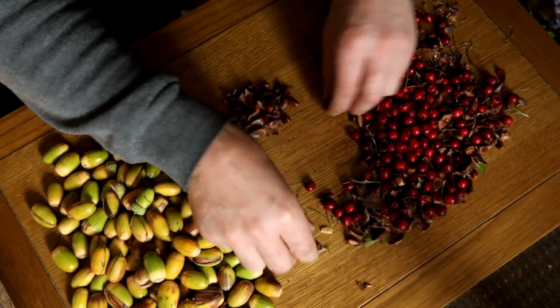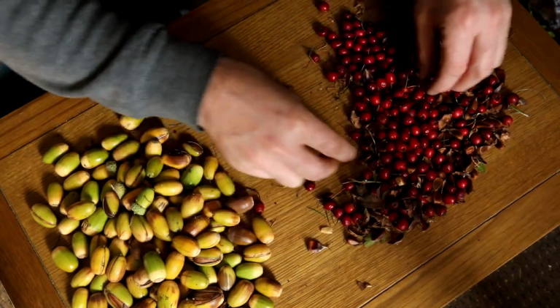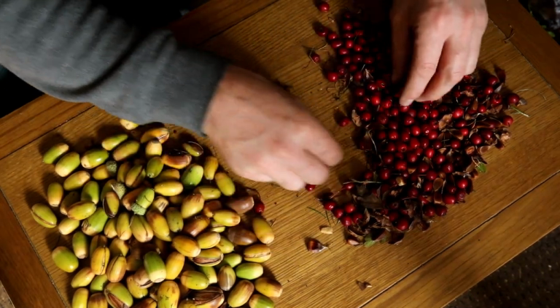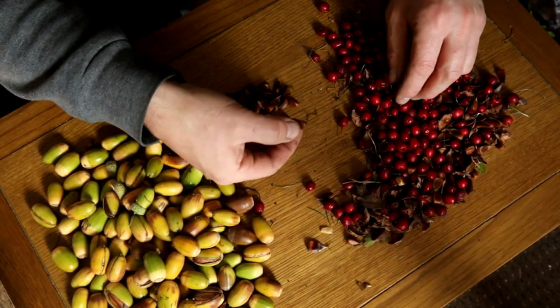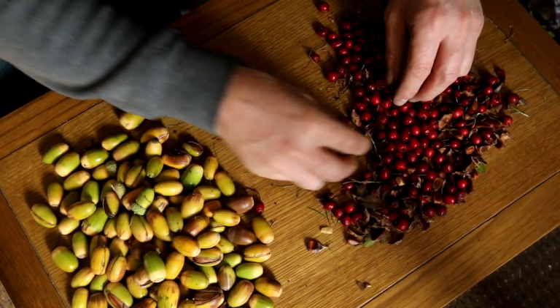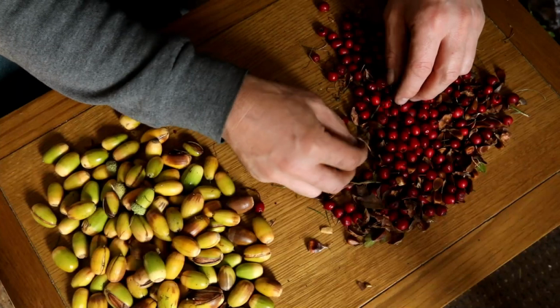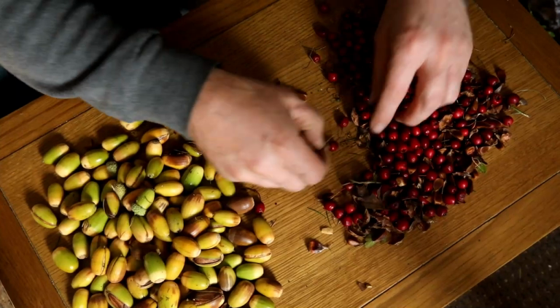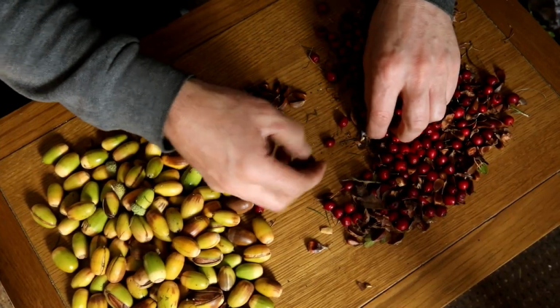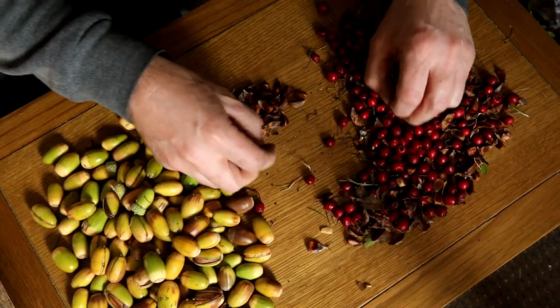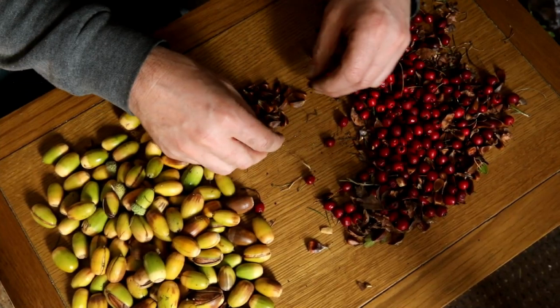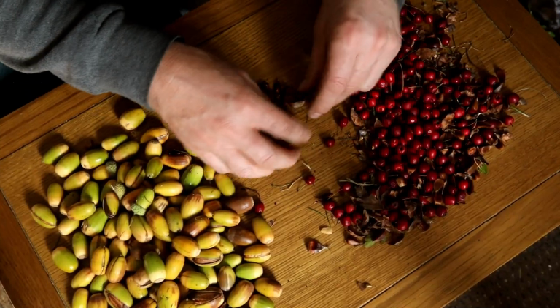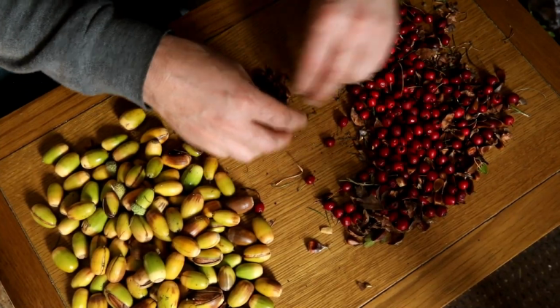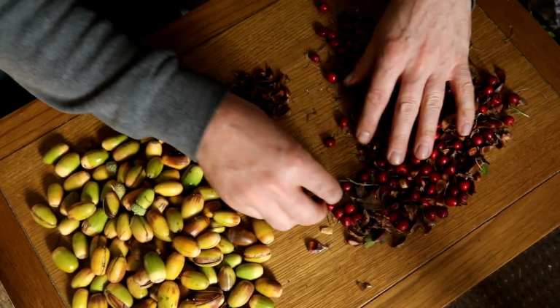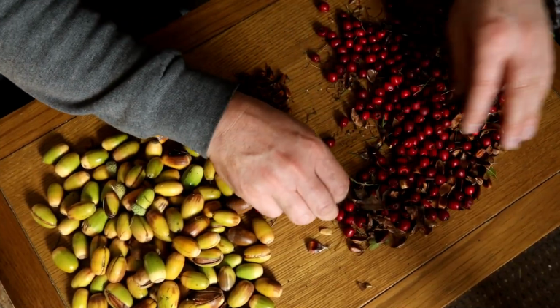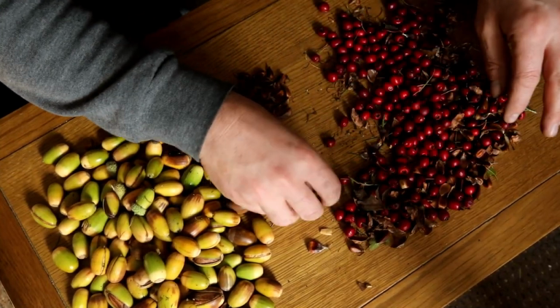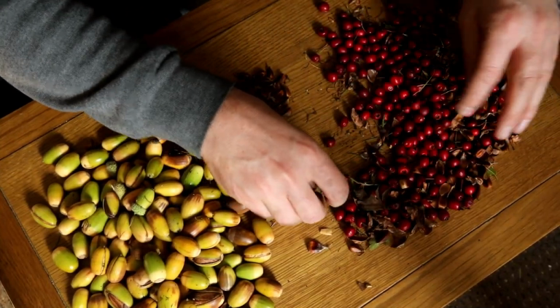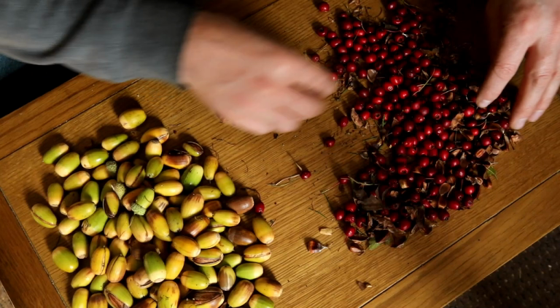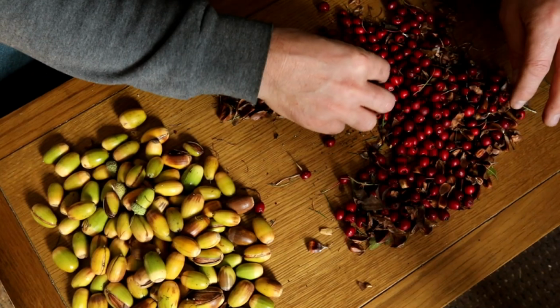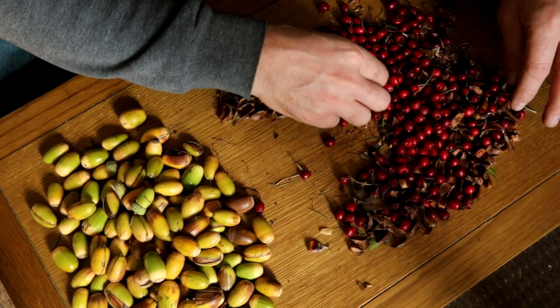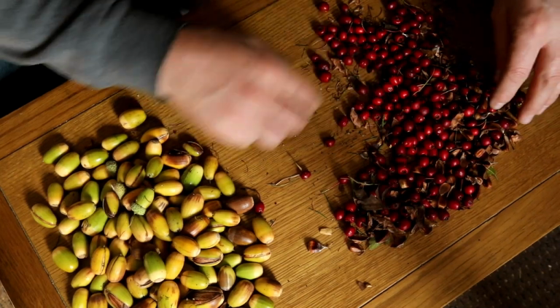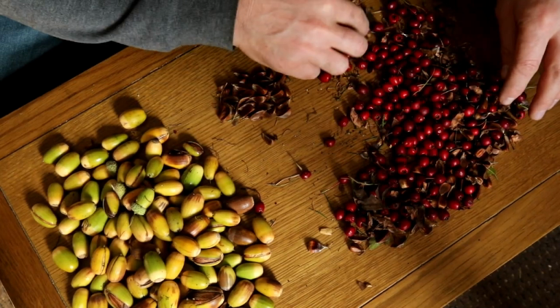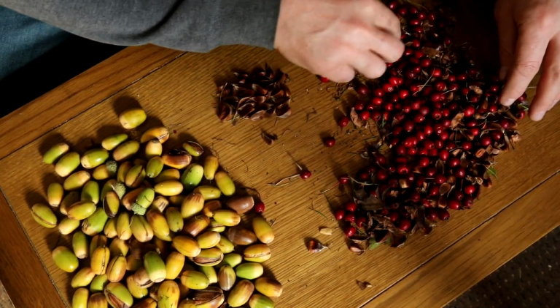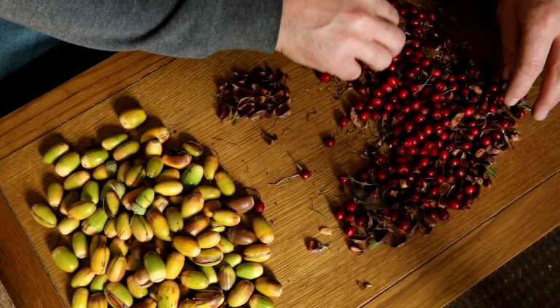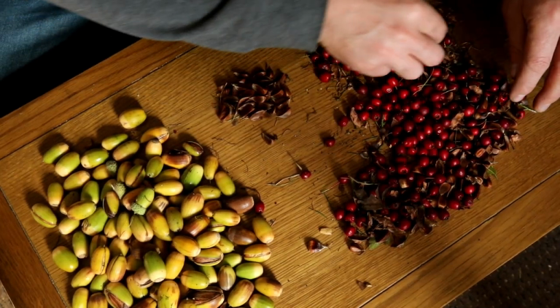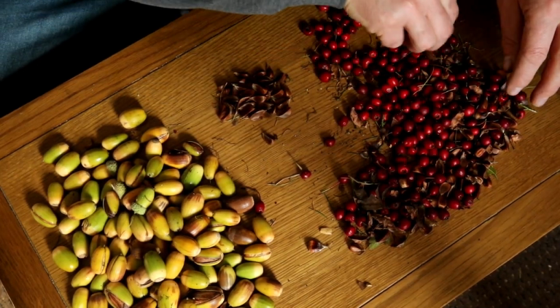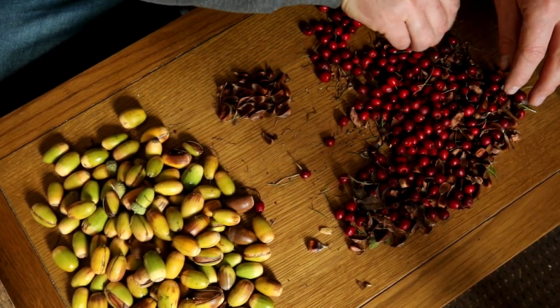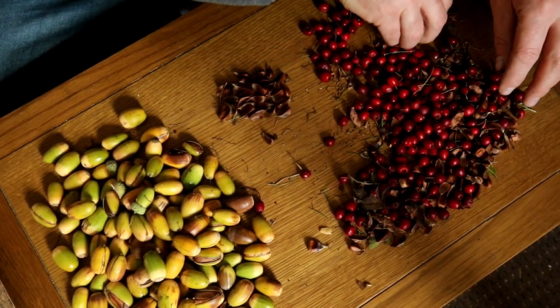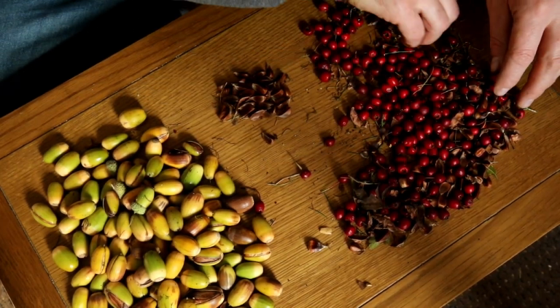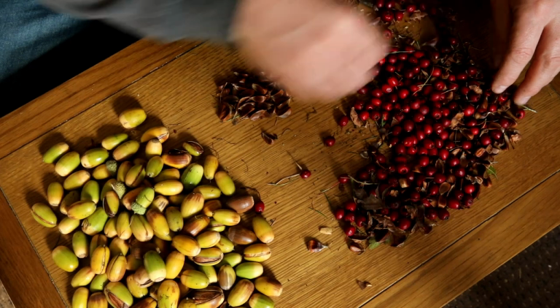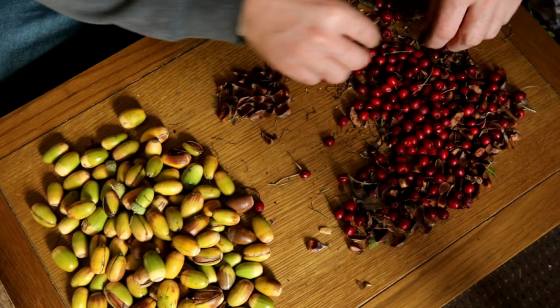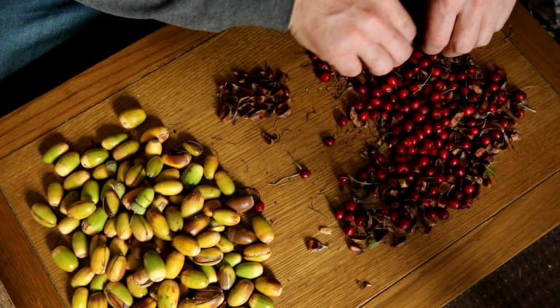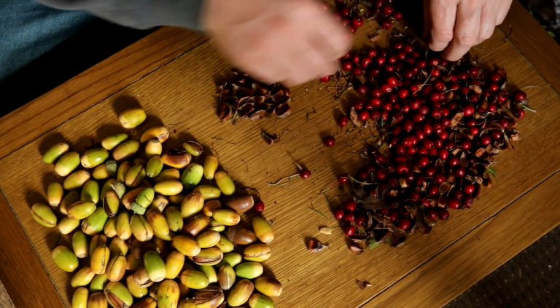We've got beech nuts in here amongst the hawthorns. I'm going to do a close-up in a minute and show you the difference between a viable beech seed and a useless one. I did spend quite a while trying to collect as many viable ones as I could - it's not an unpleasant process, you're down on the floor scratching around in the park. Oh look, there's a sweet chestnut seed - that's a bit different, I'll show you that in a minute. Sometimes you pick things up by accident.